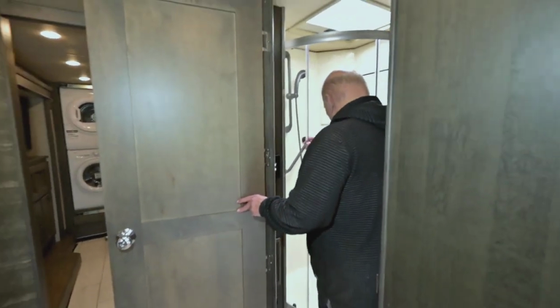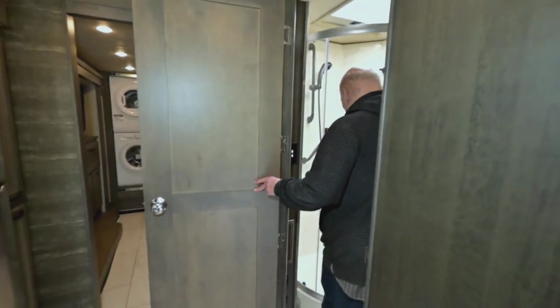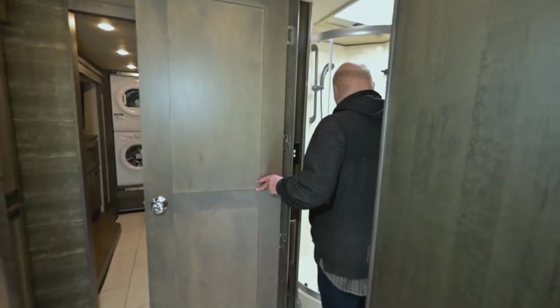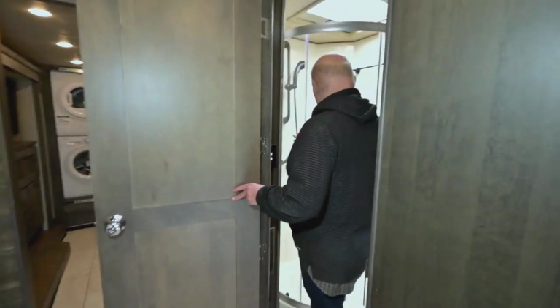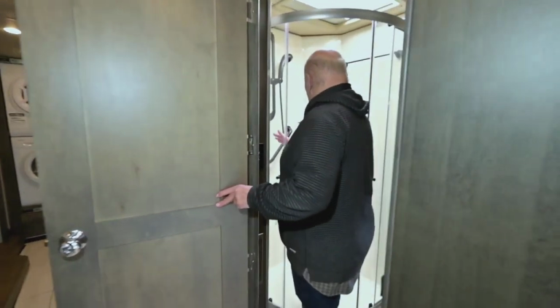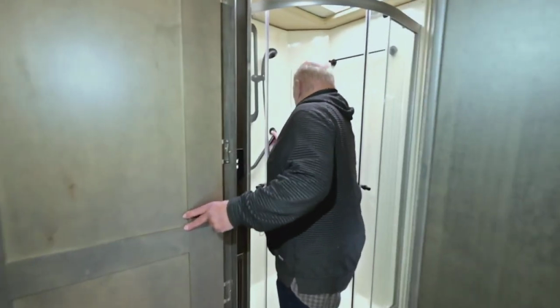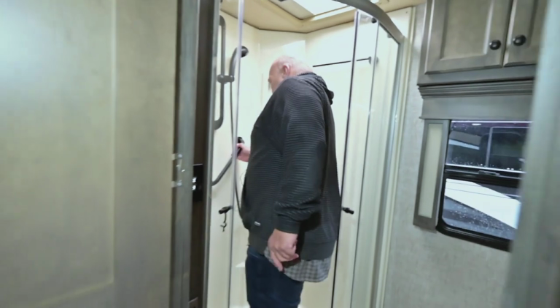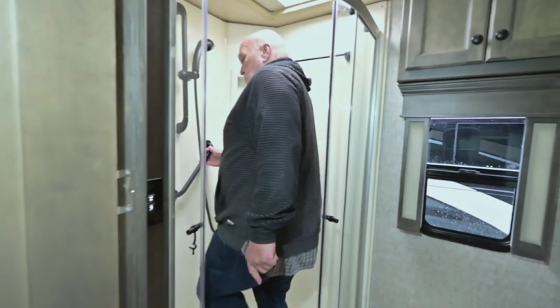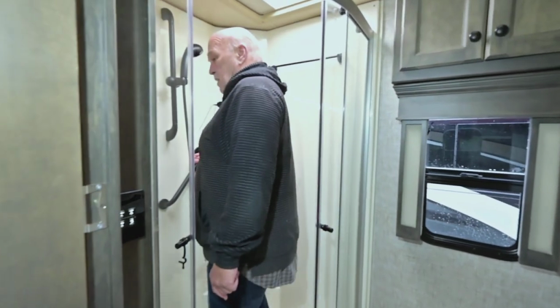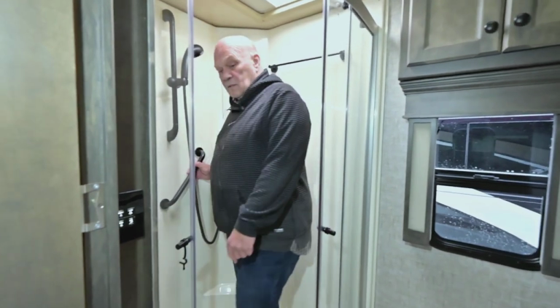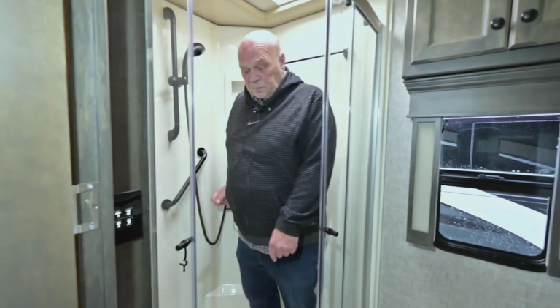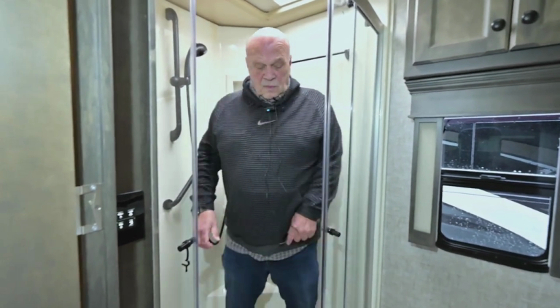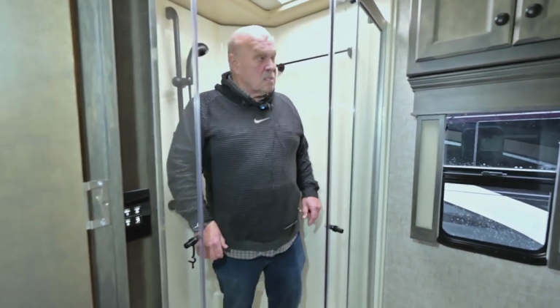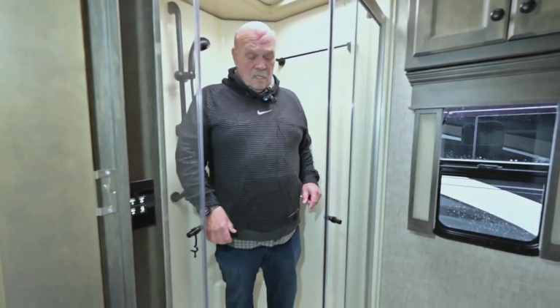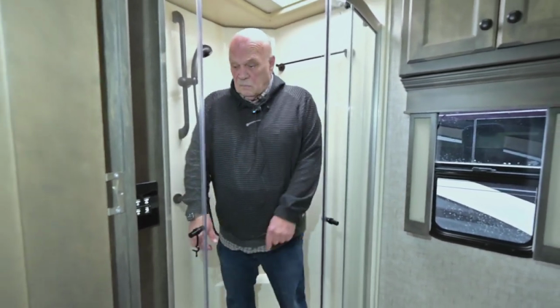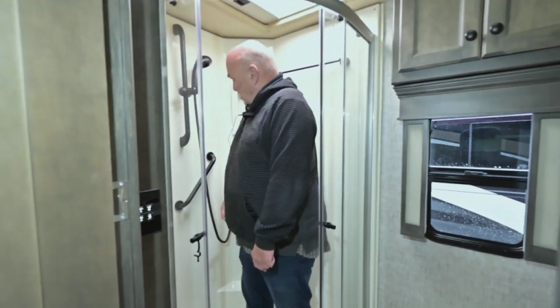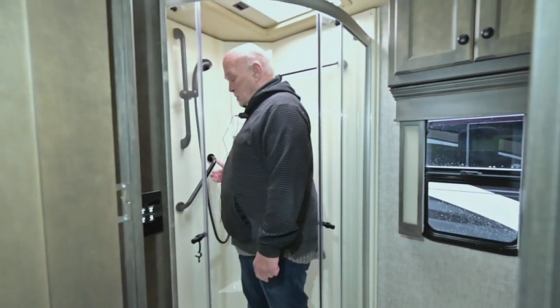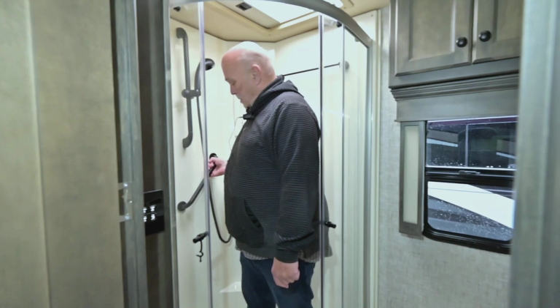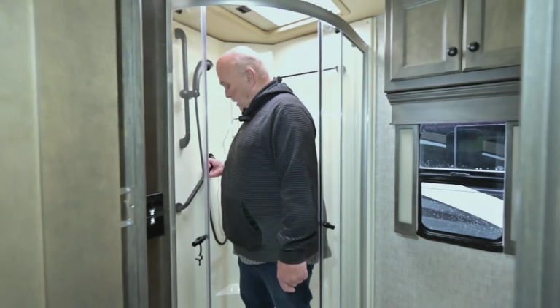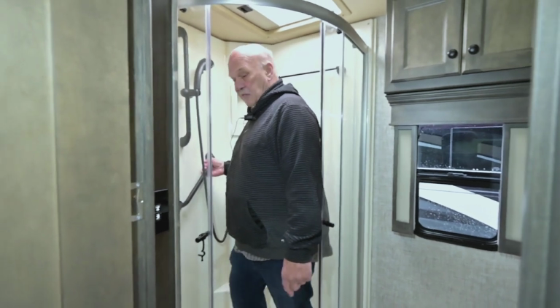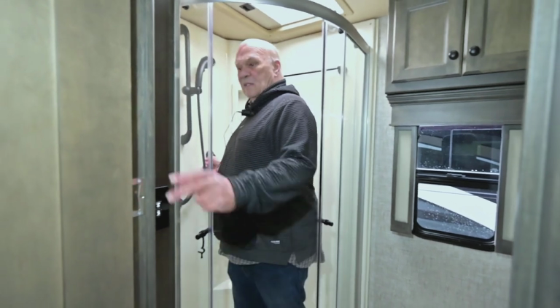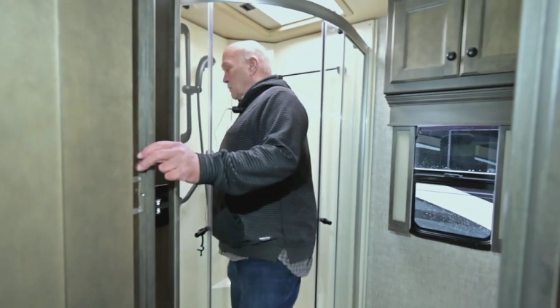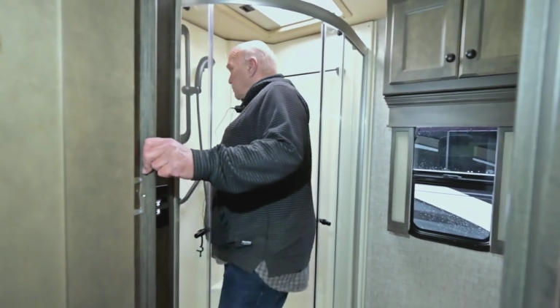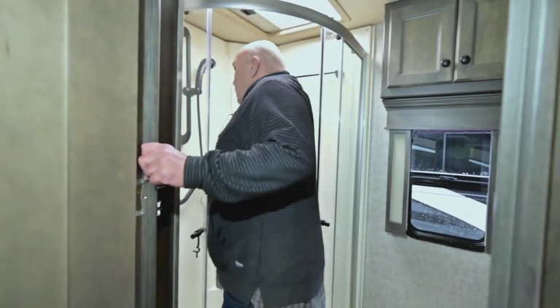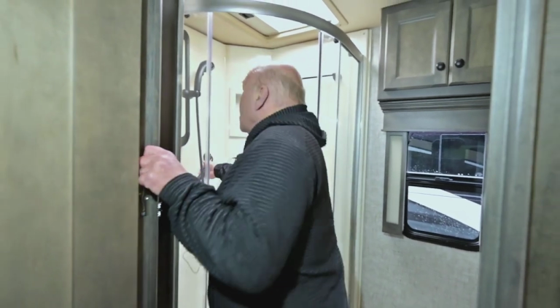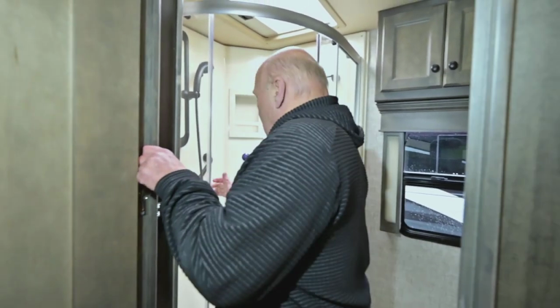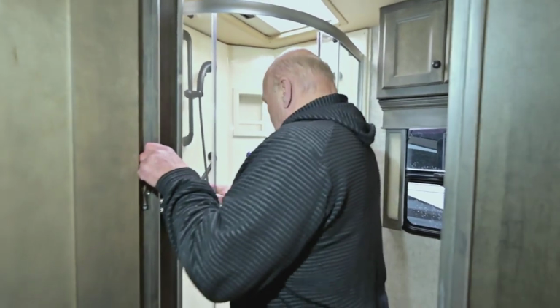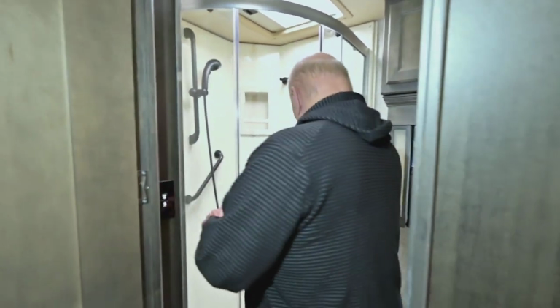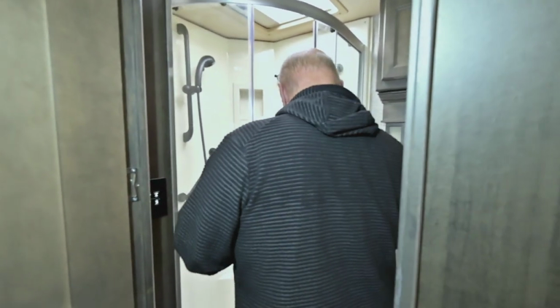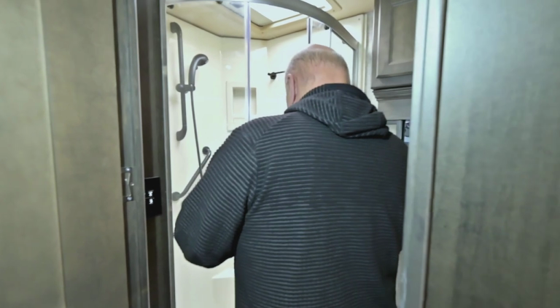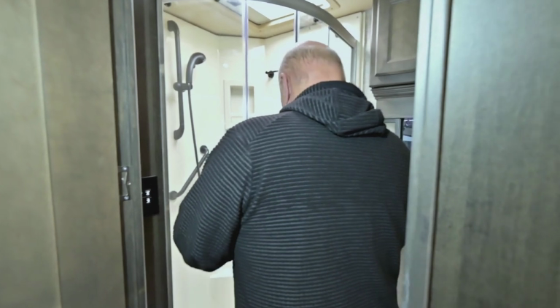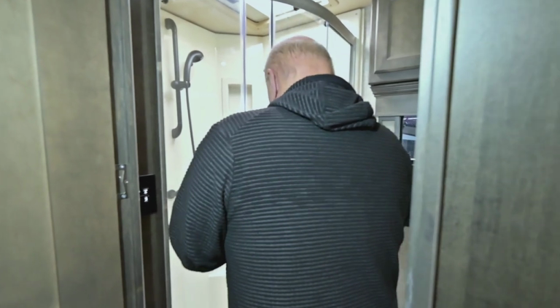I weigh 260 — plenty of room in there. Nice safety handles. The older I get, the more I like those safety handles.